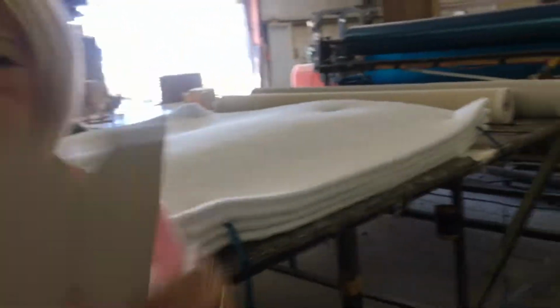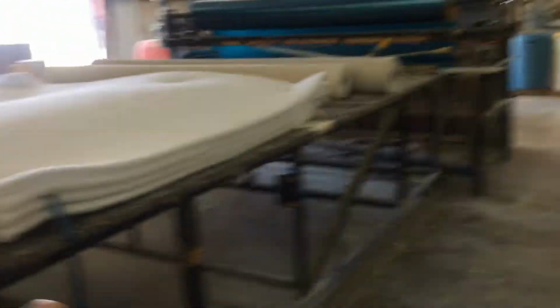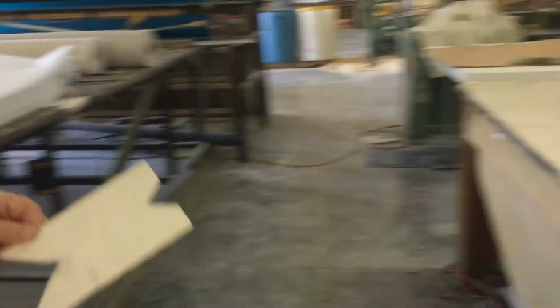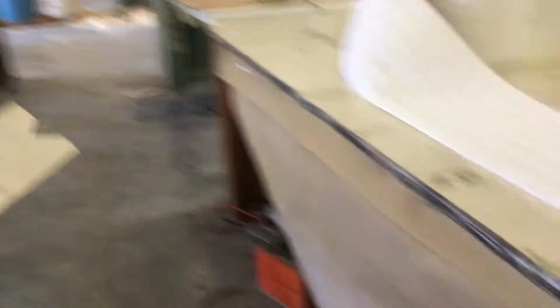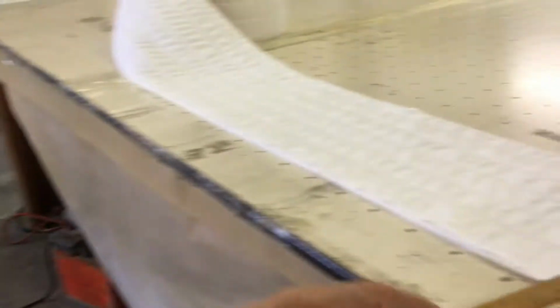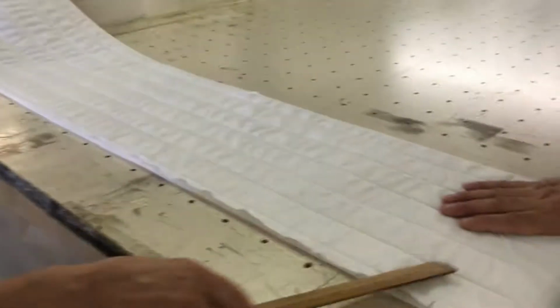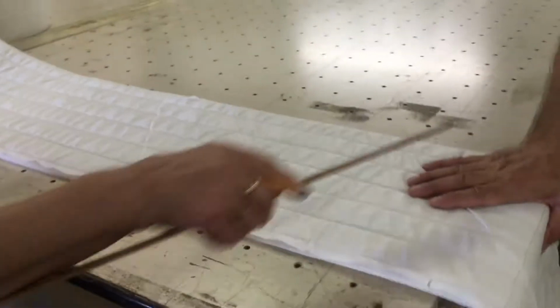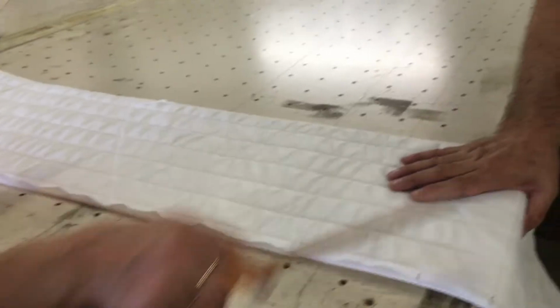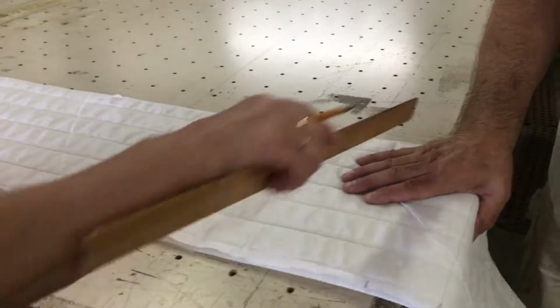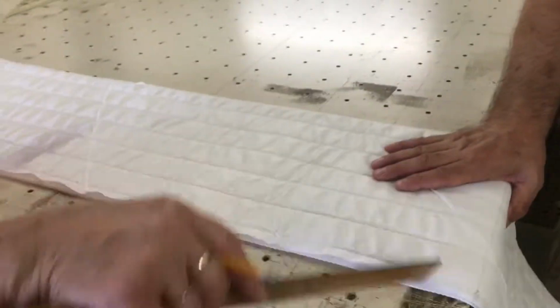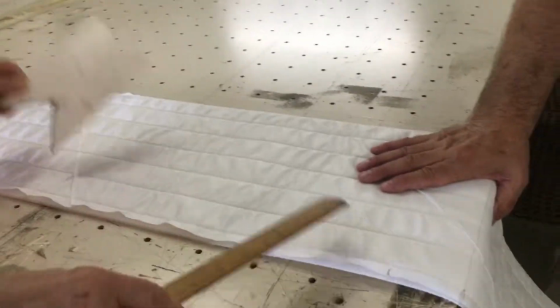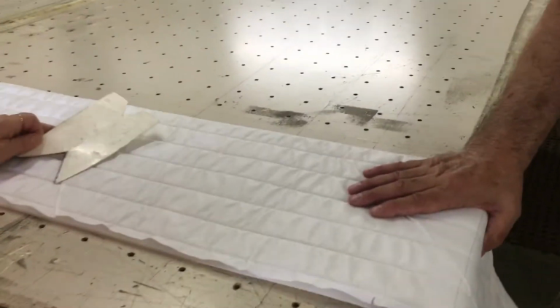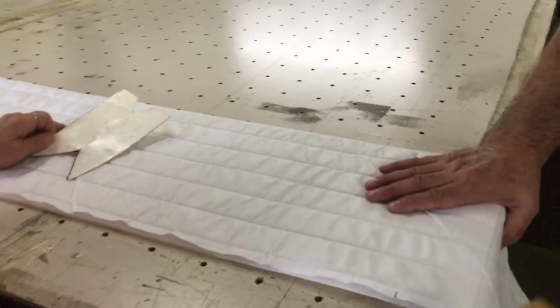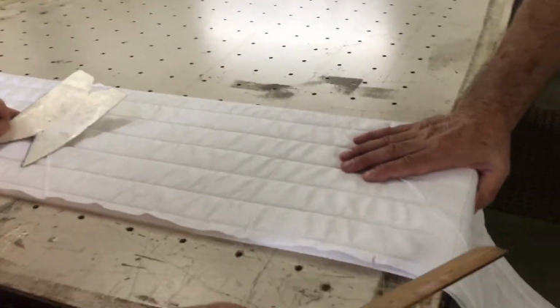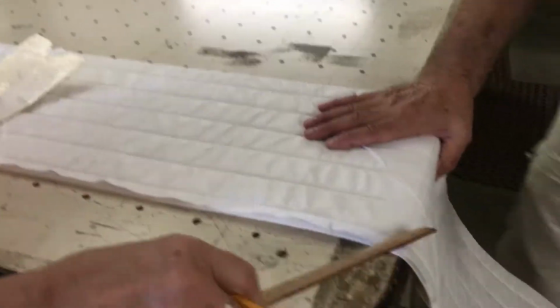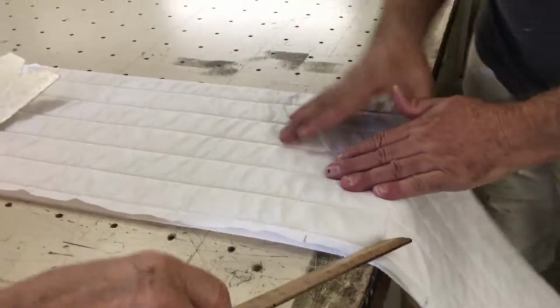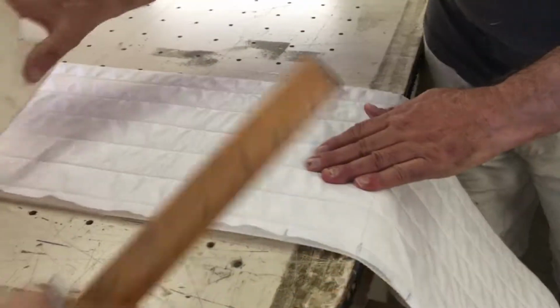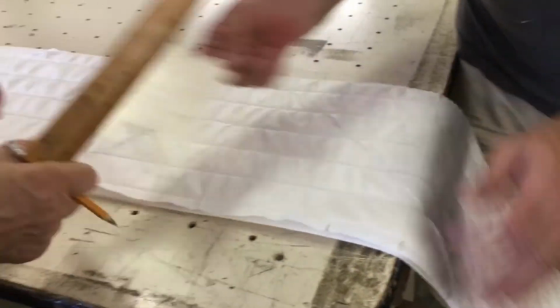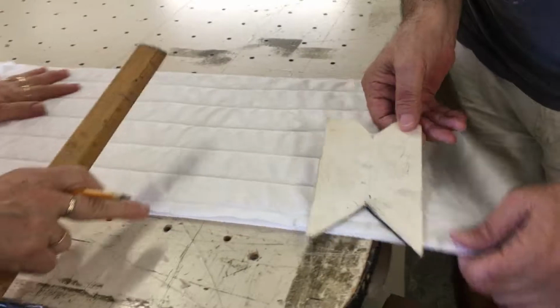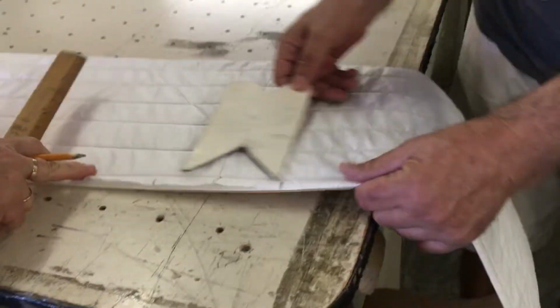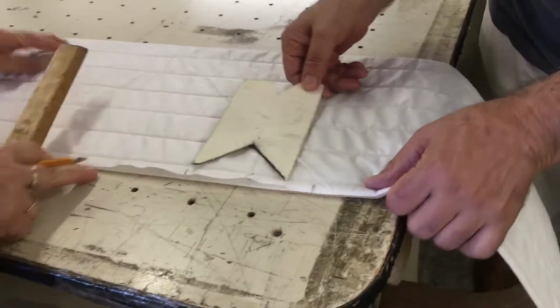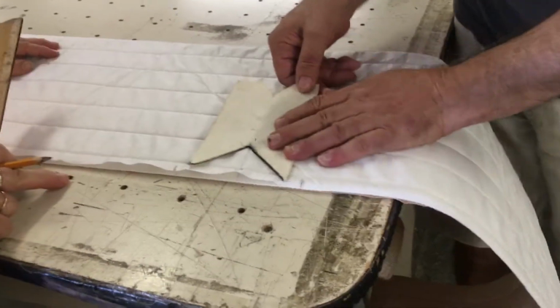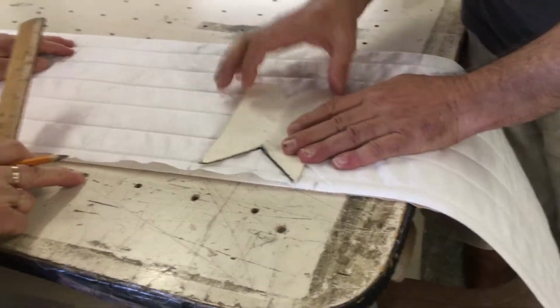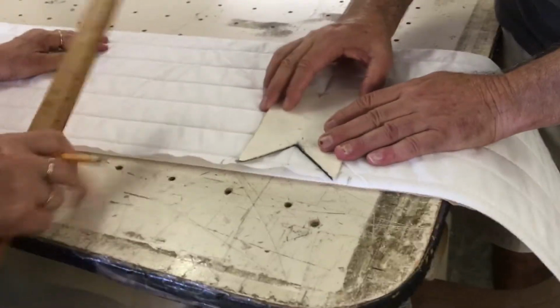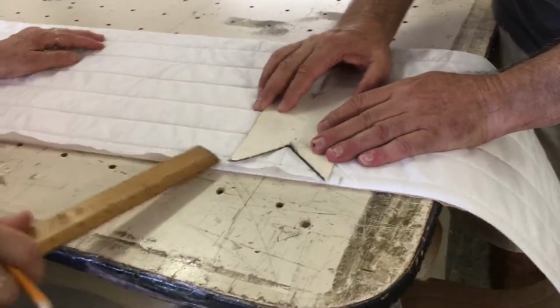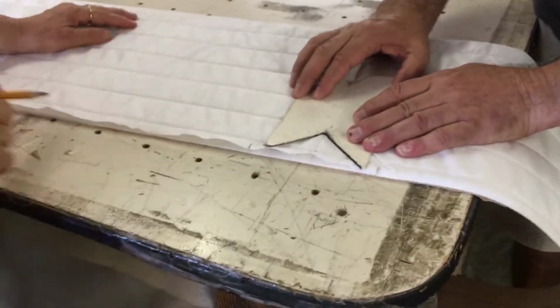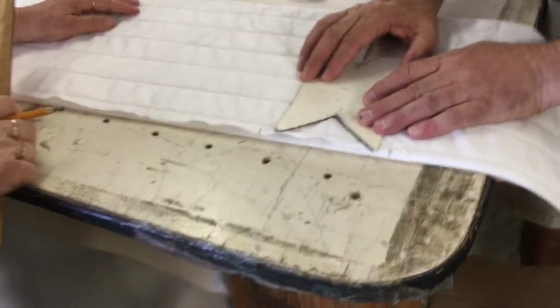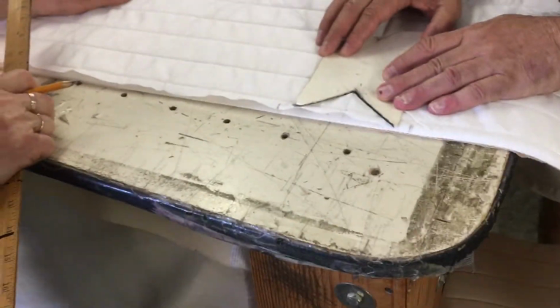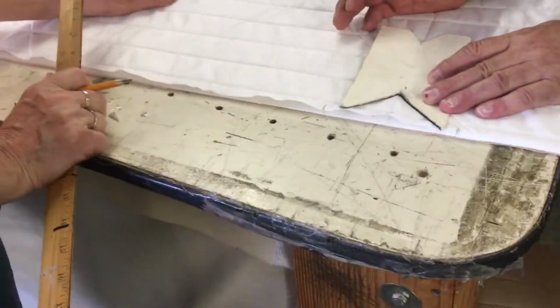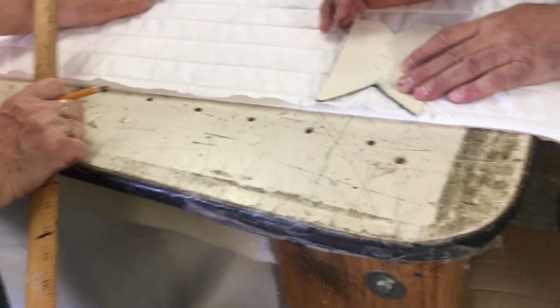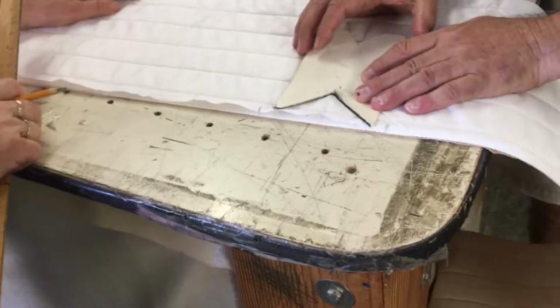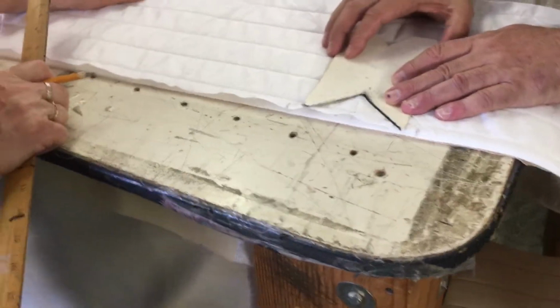Alright, it has to be like this — it has to be pre-marked with a line, like what you see here. Right, a line — and look, you put it here. You see this? It's the same thing.